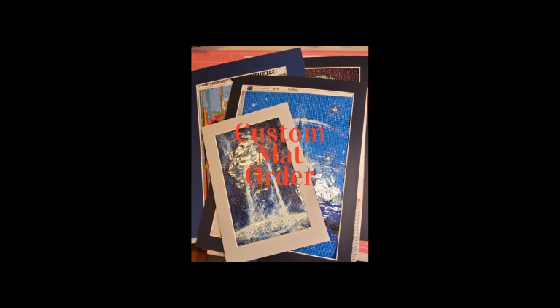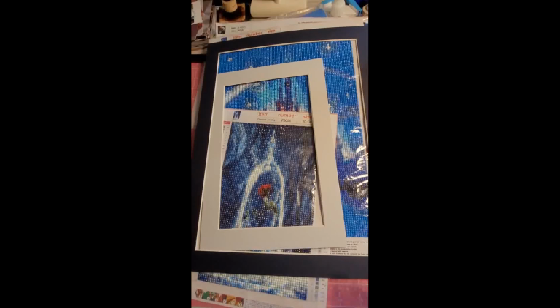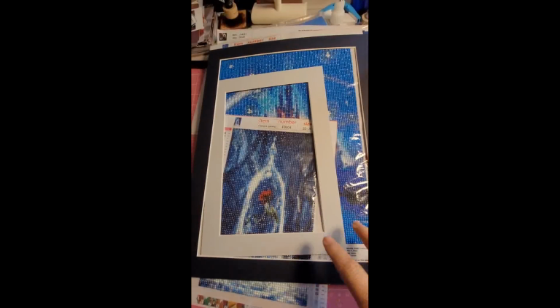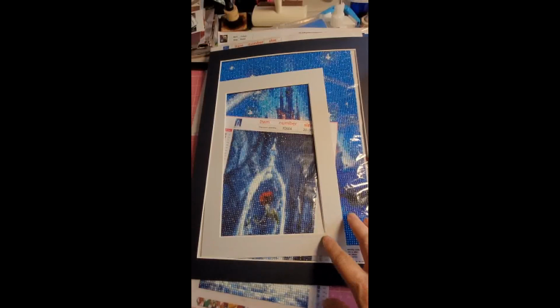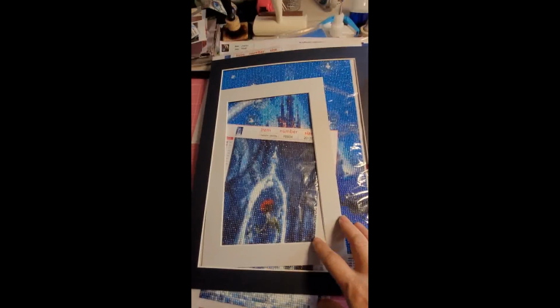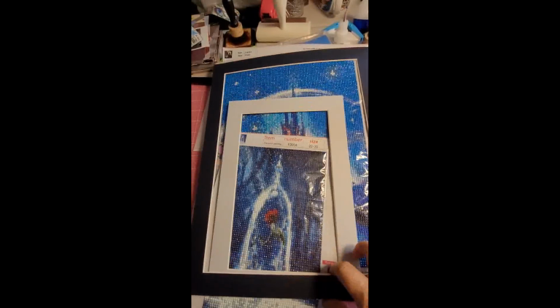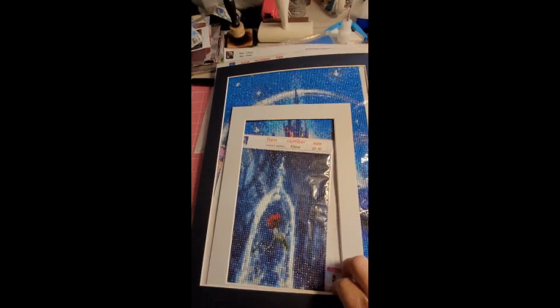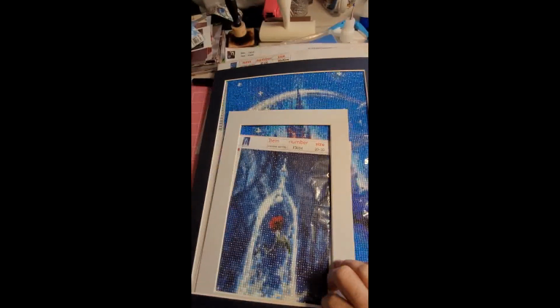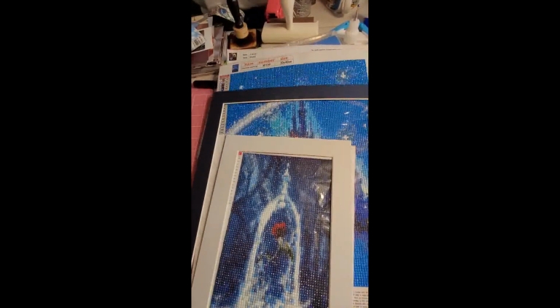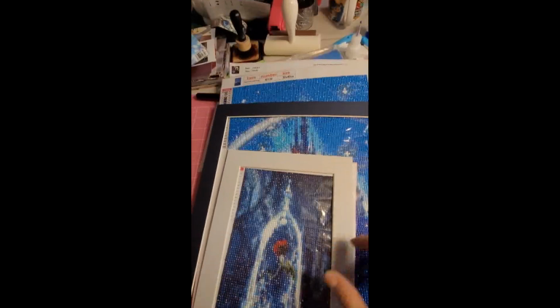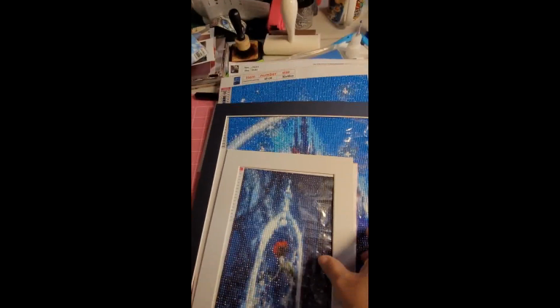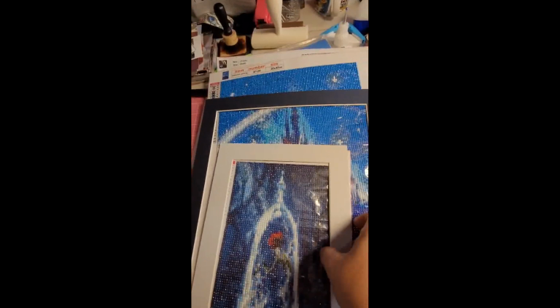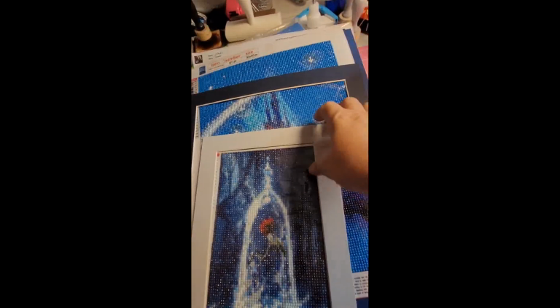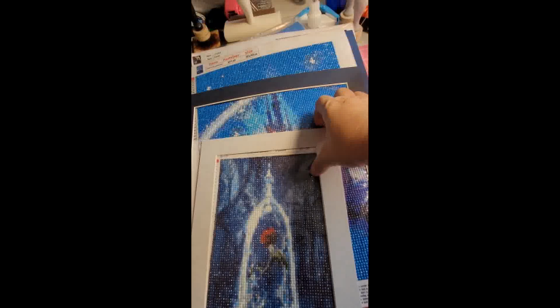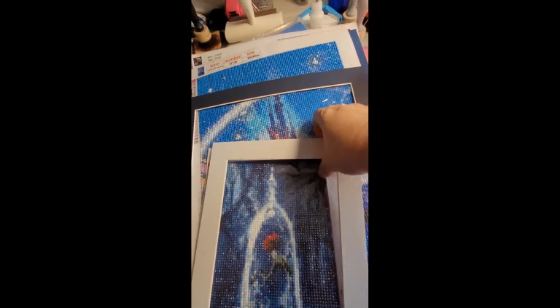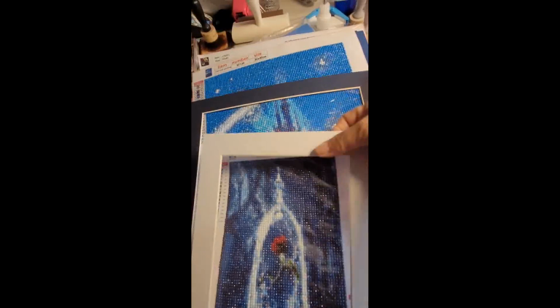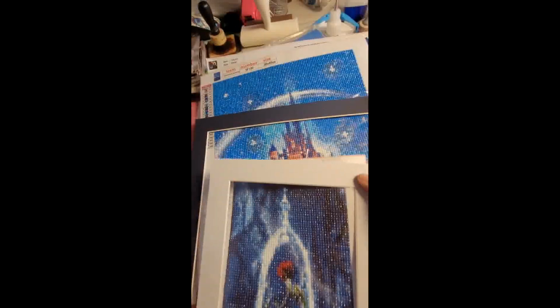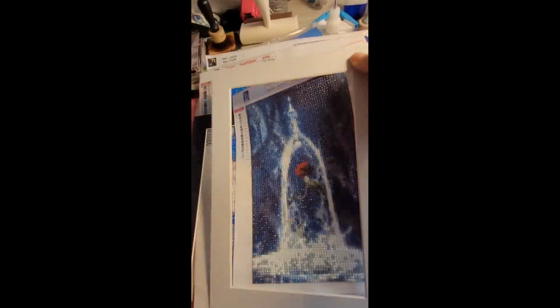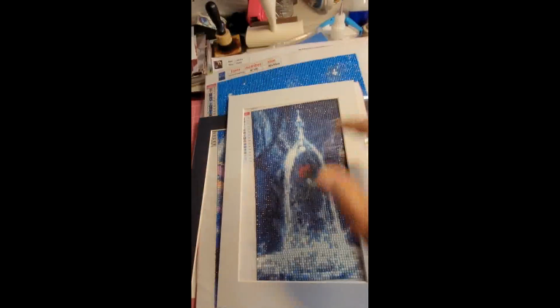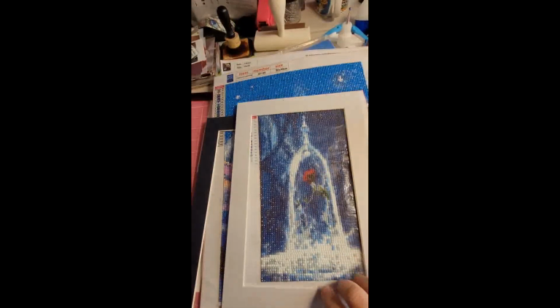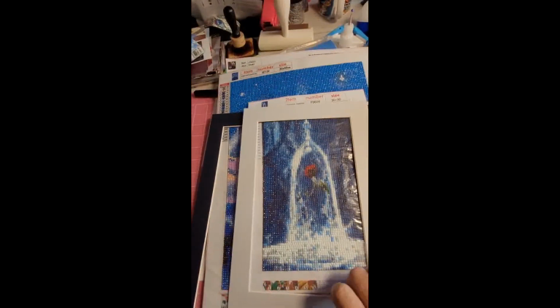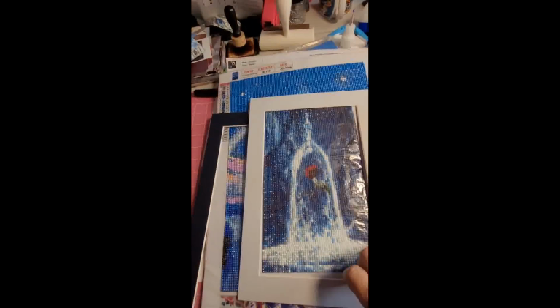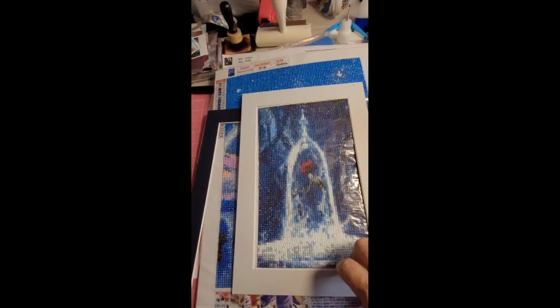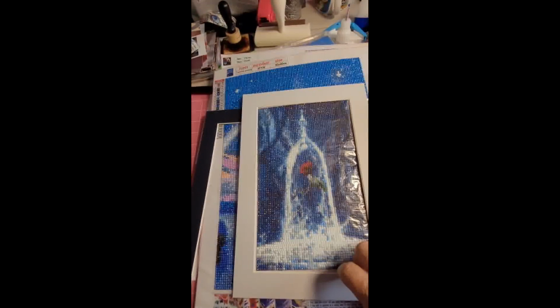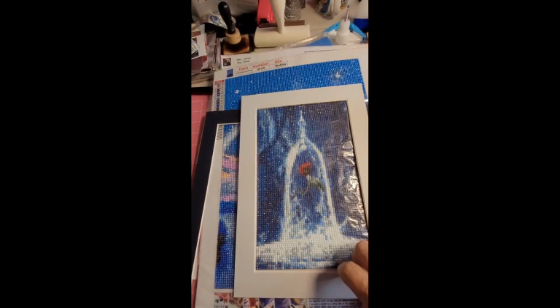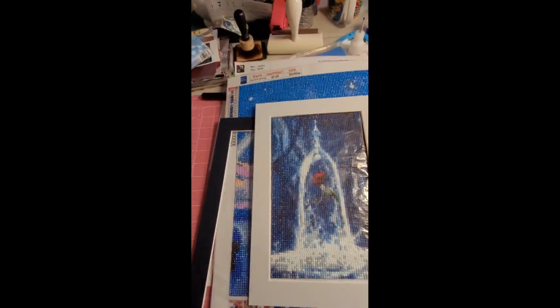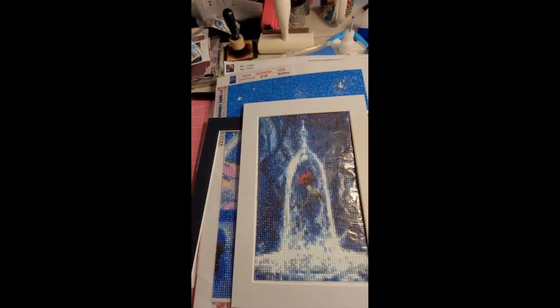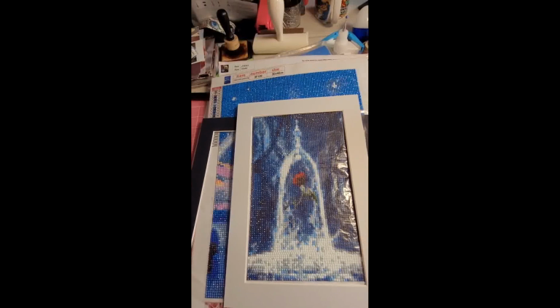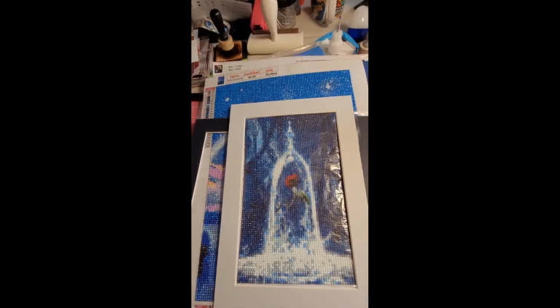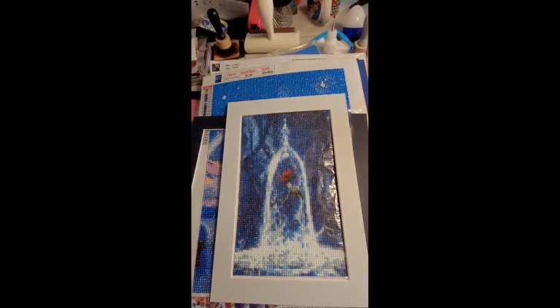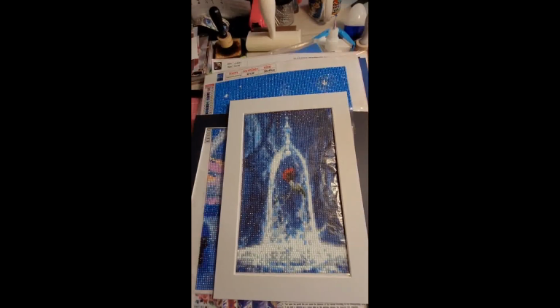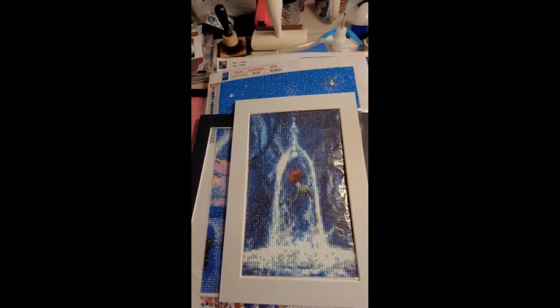Oh my gosh, friends, I have to share with you — I found a website that will make custom mats. They're about eight dollars a piece, and so I bought mats for my finished diamond art paintings.